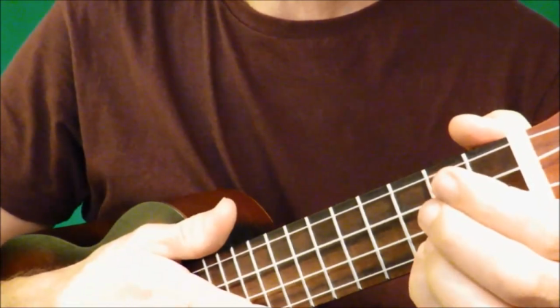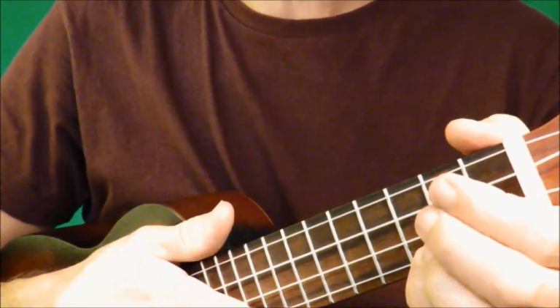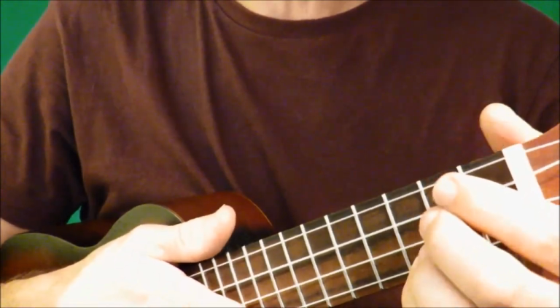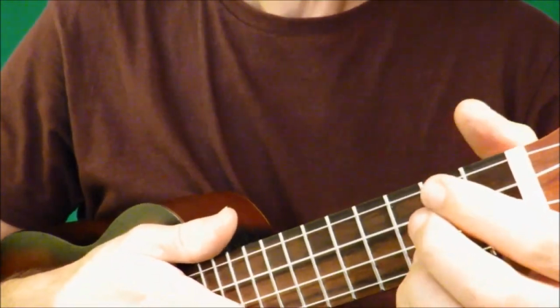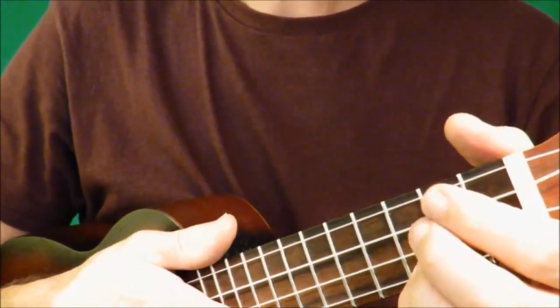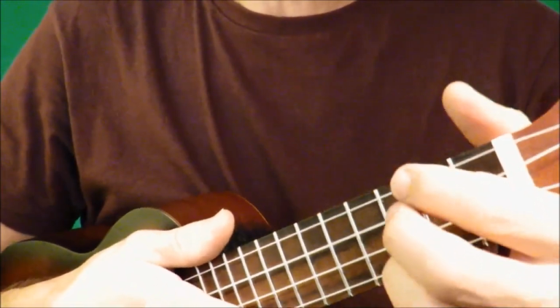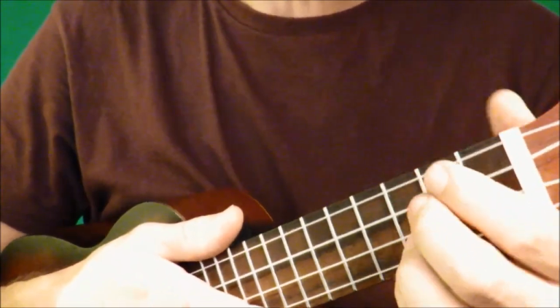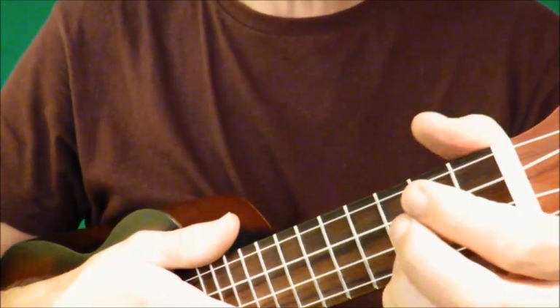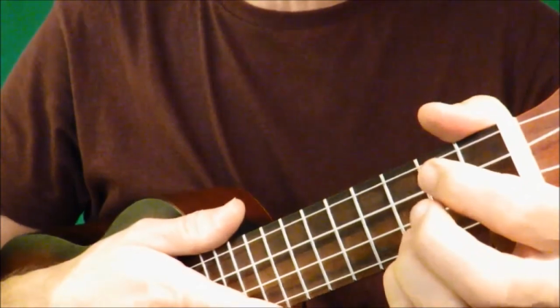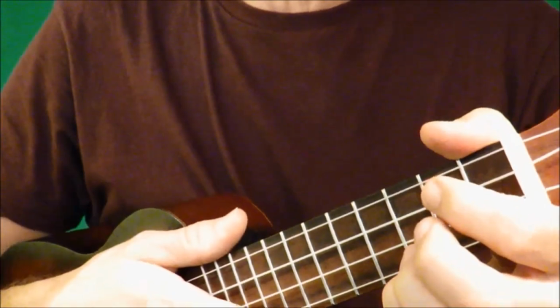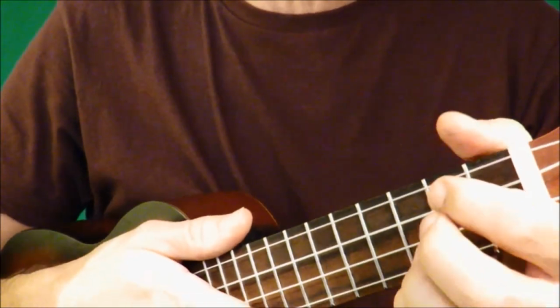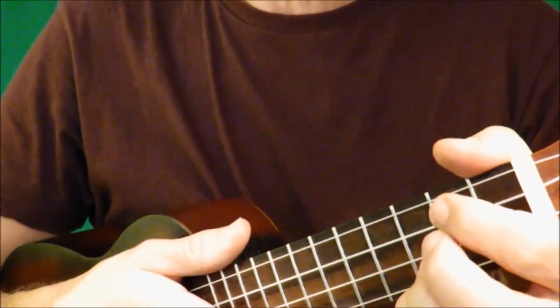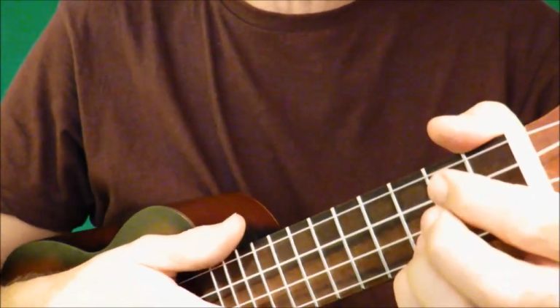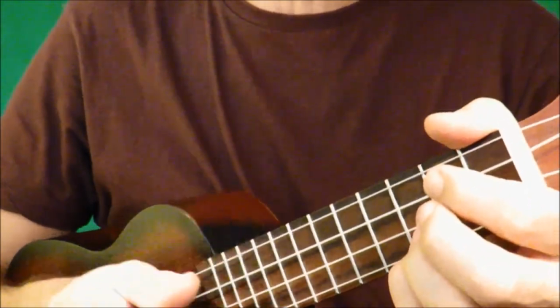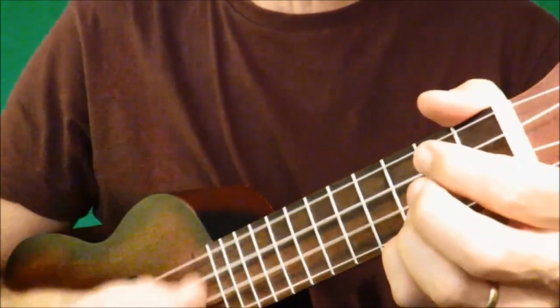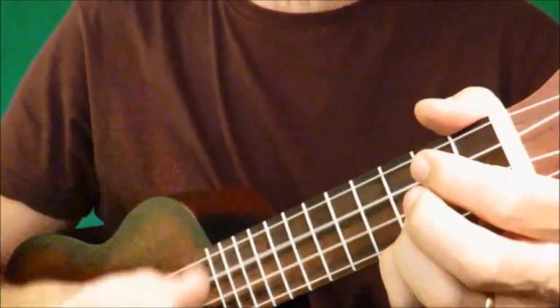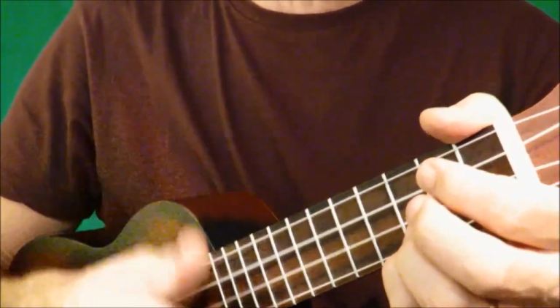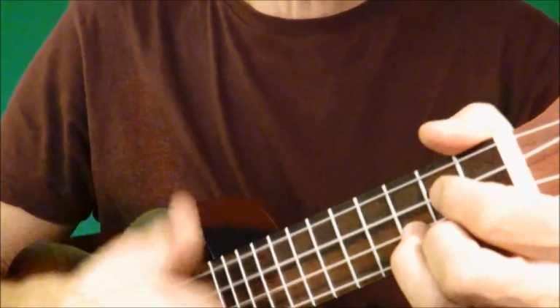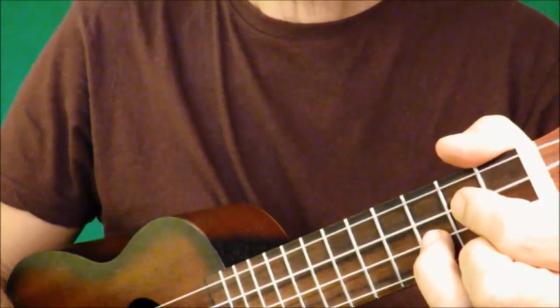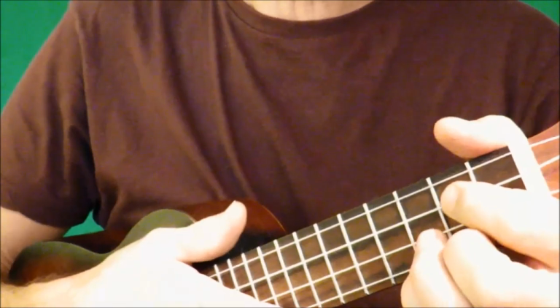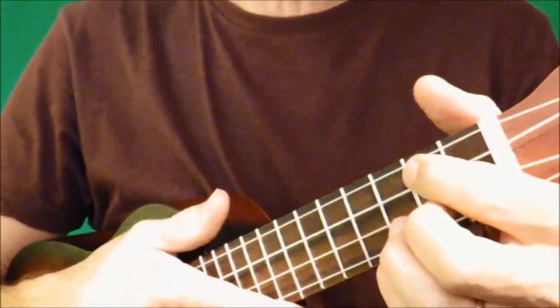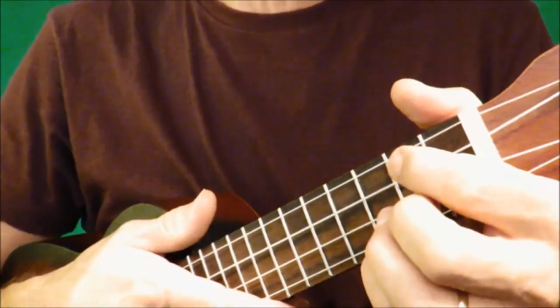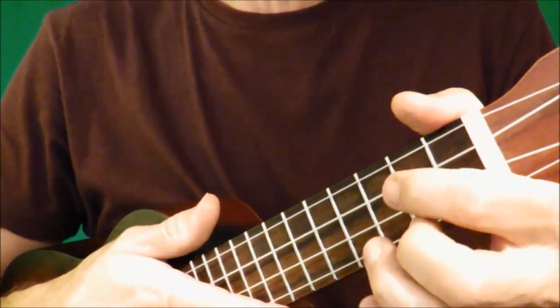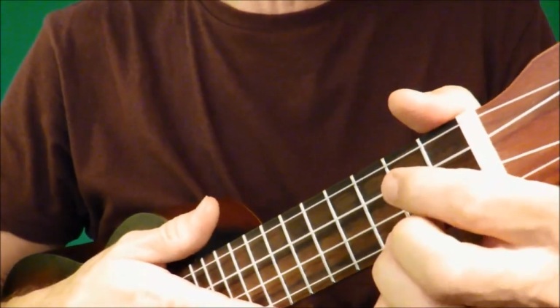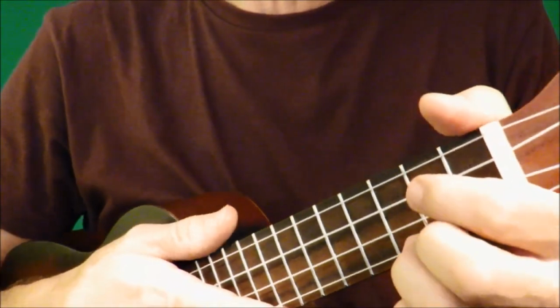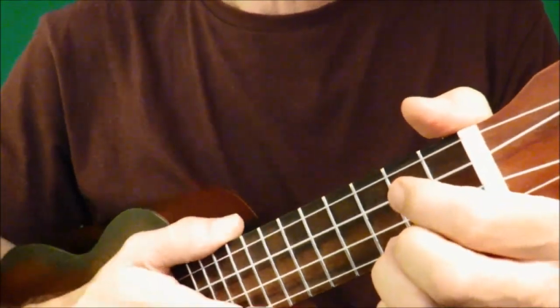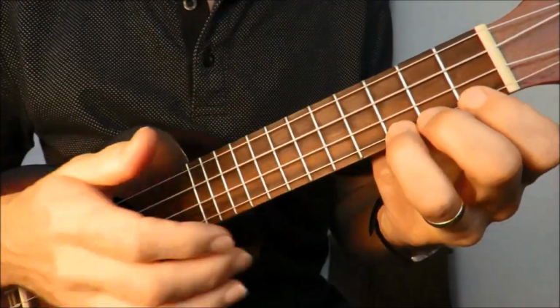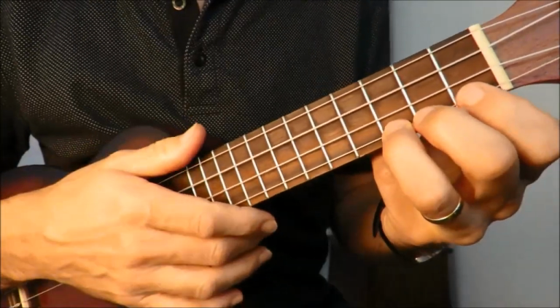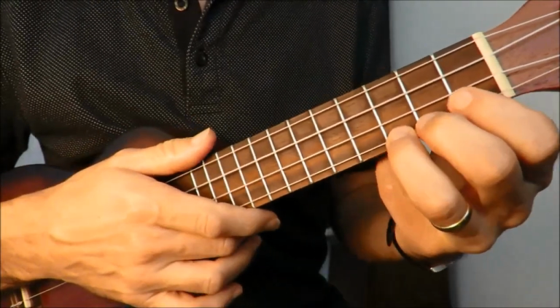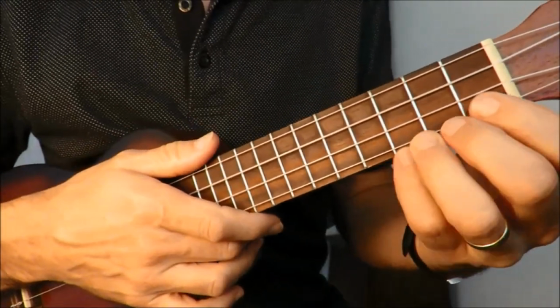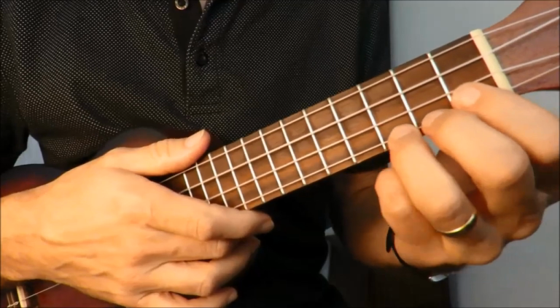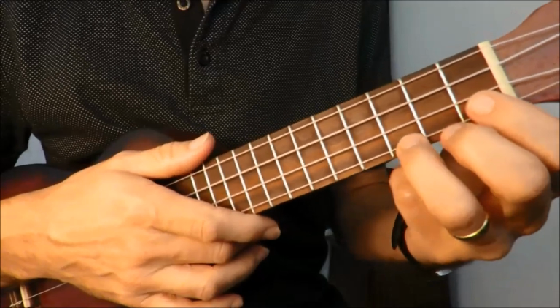Alright, that's nice and easy. Try to vary your strumming pattern as well — don't always use the same thing. Maybe on occasions you may want to just go down, down, down, up, down, down, for example when you're changing from one chord to the next. So we'll go through it one more time.